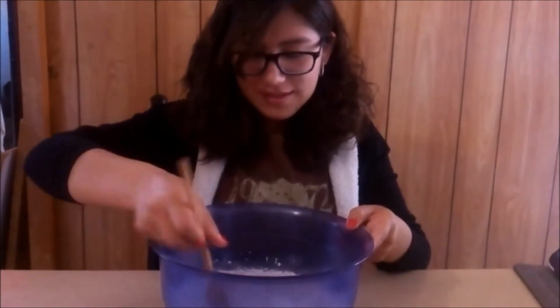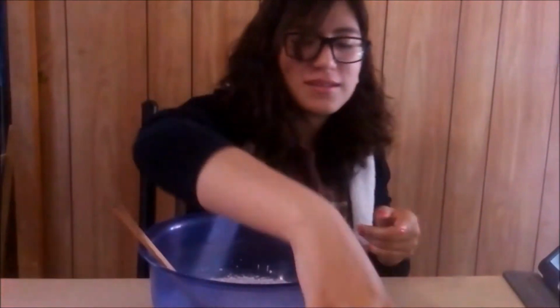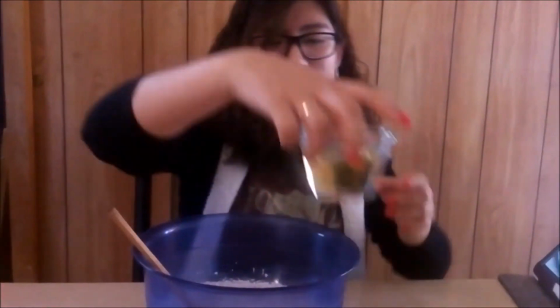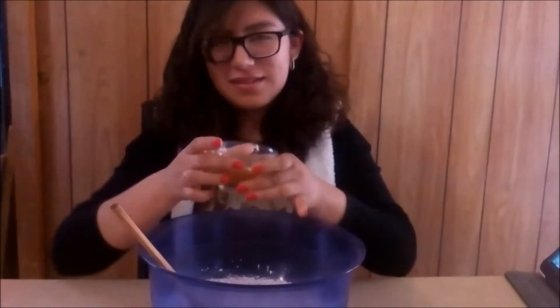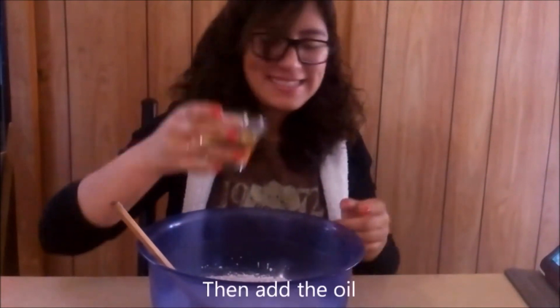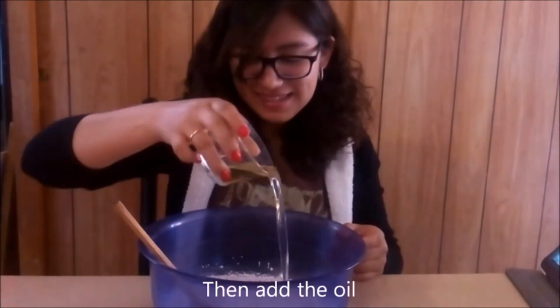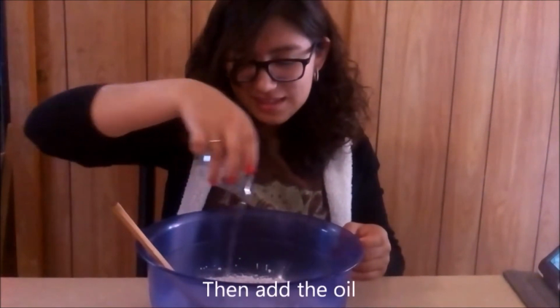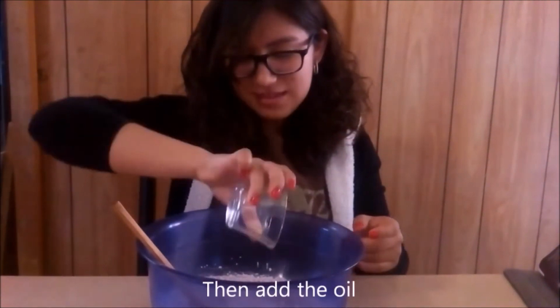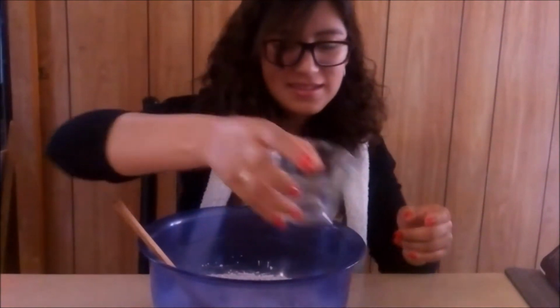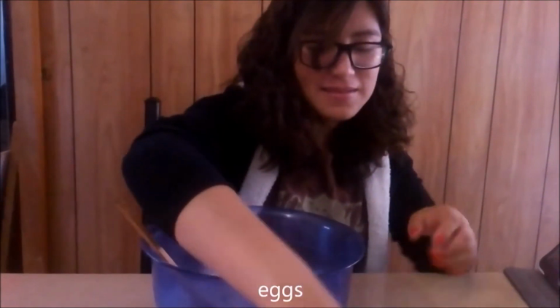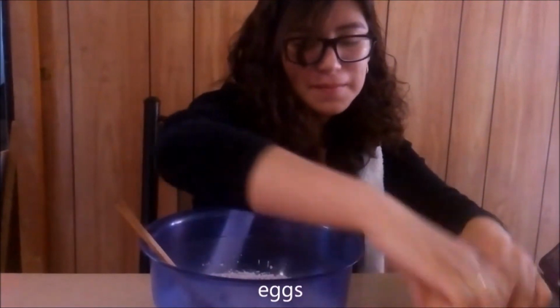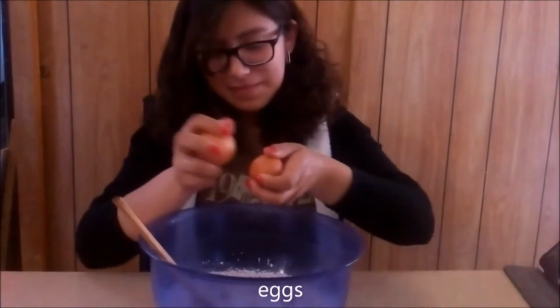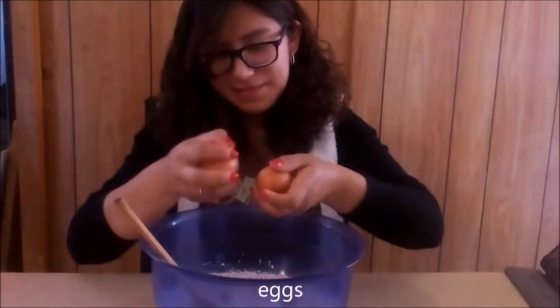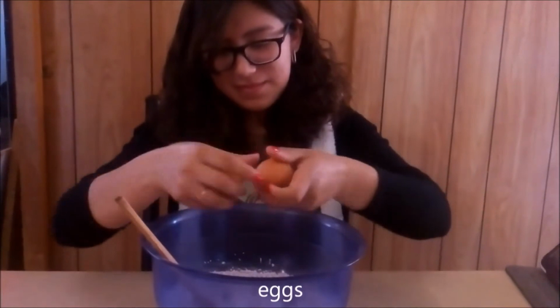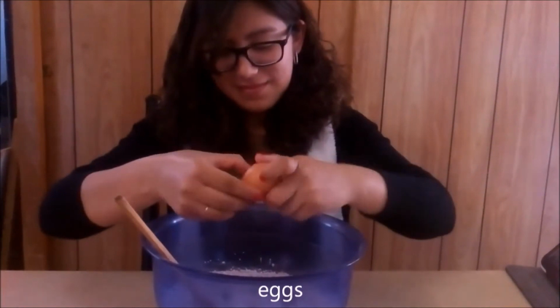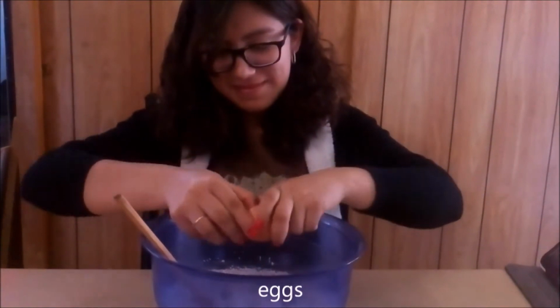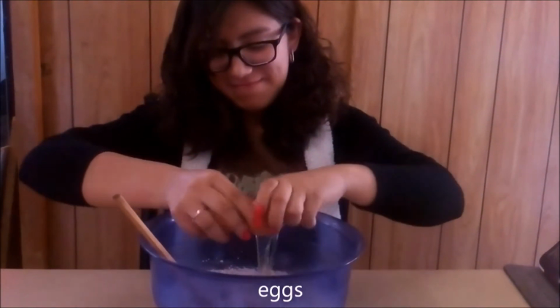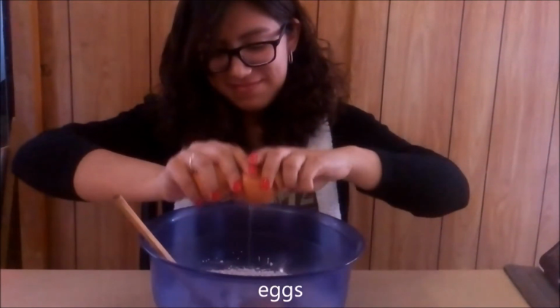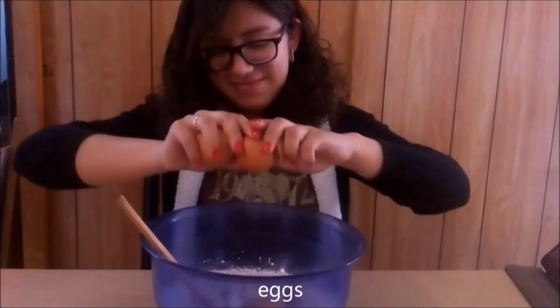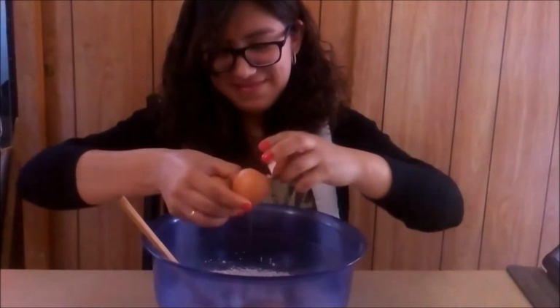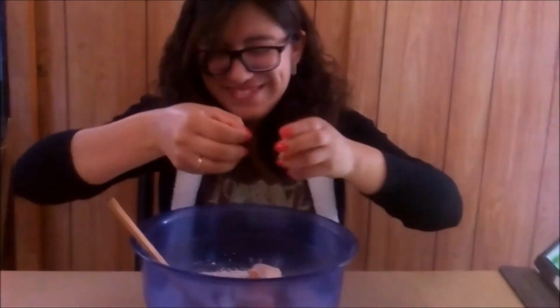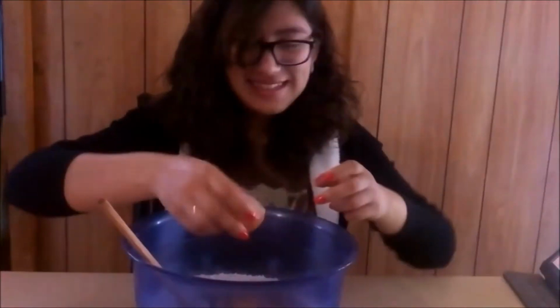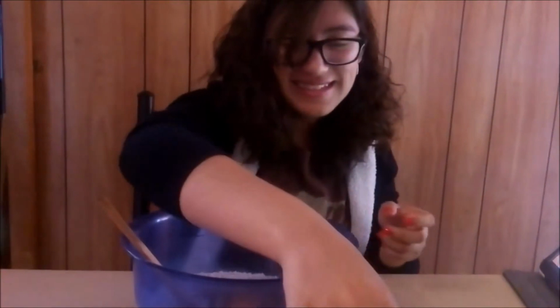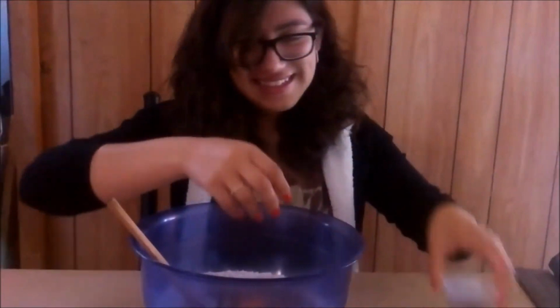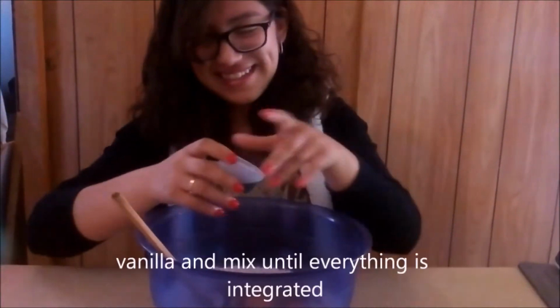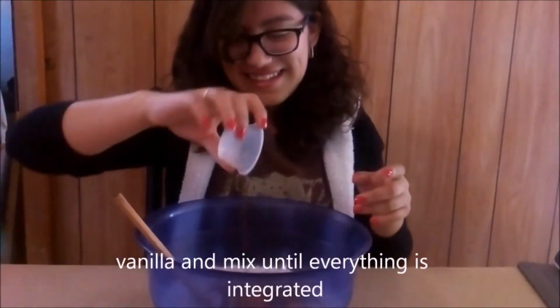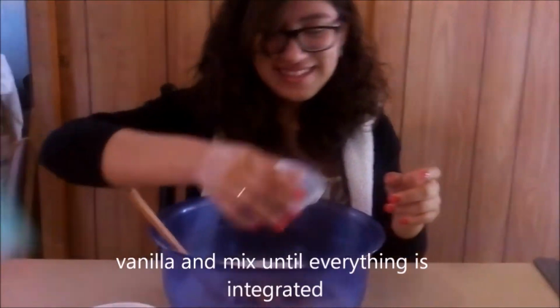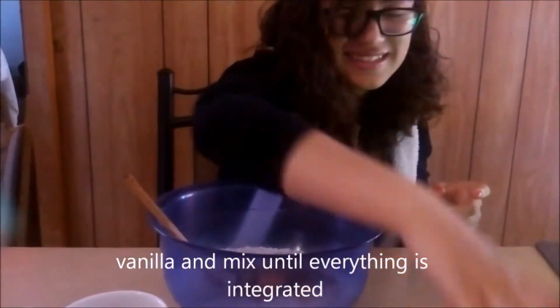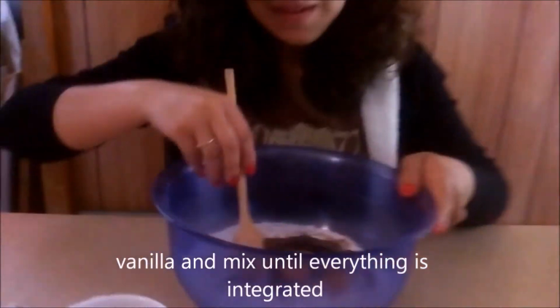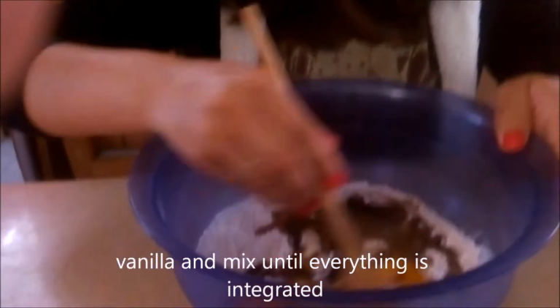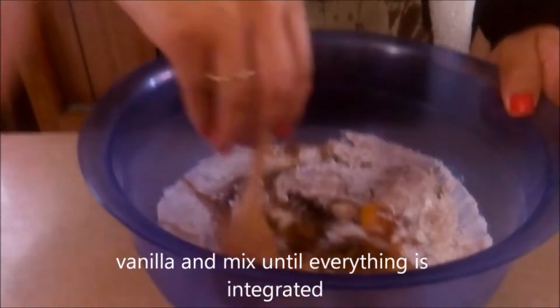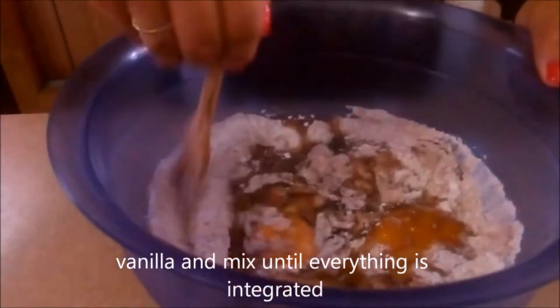Then add the oil, eggs, vanilla. Mix until everything is integrated.